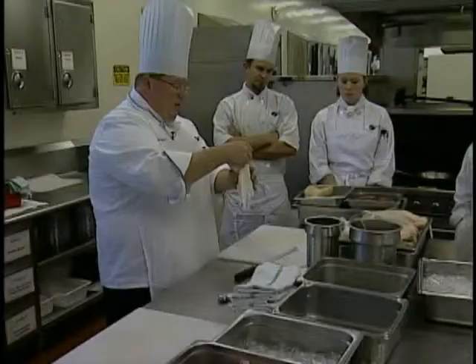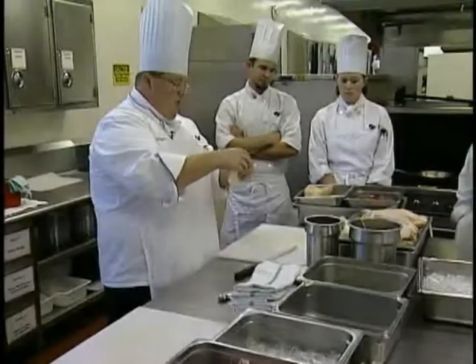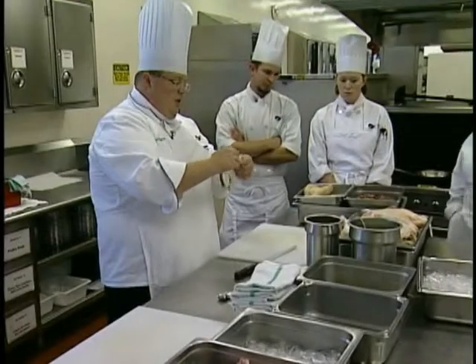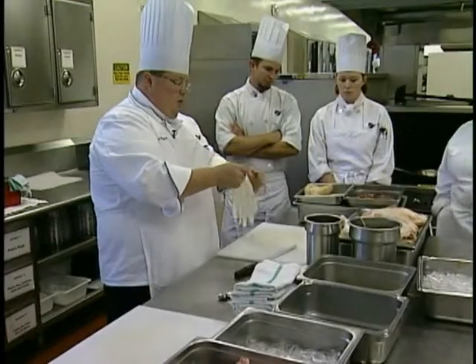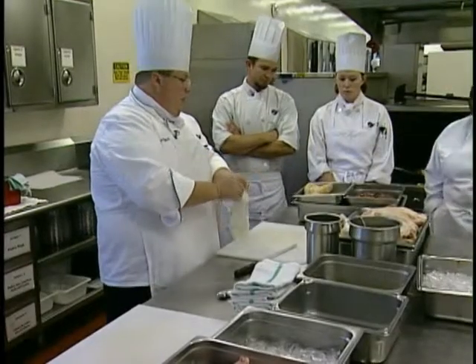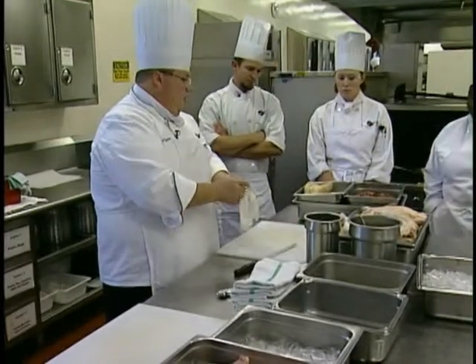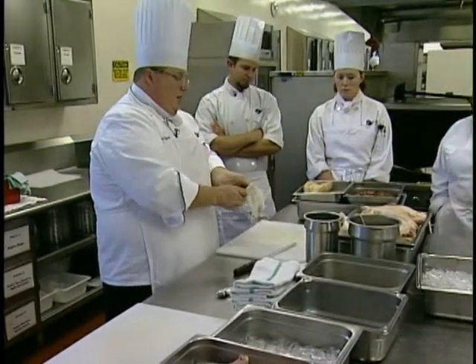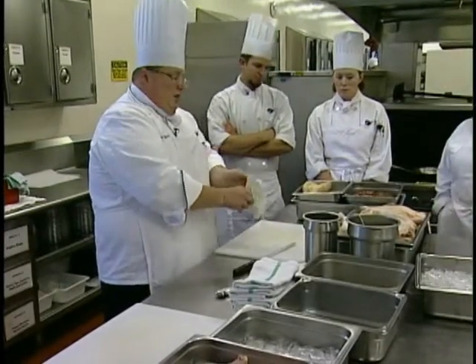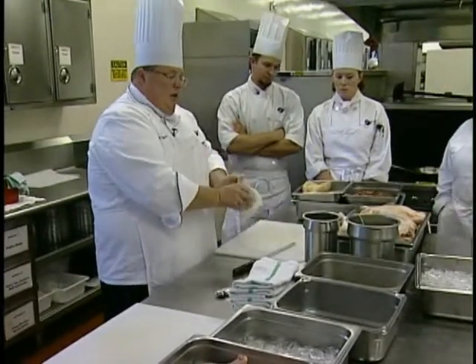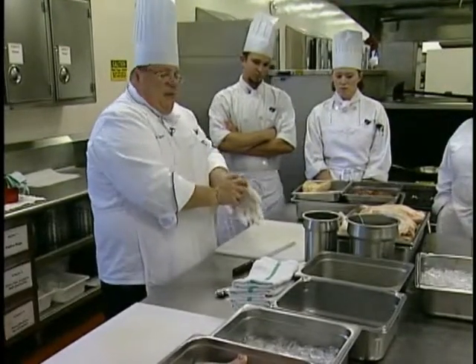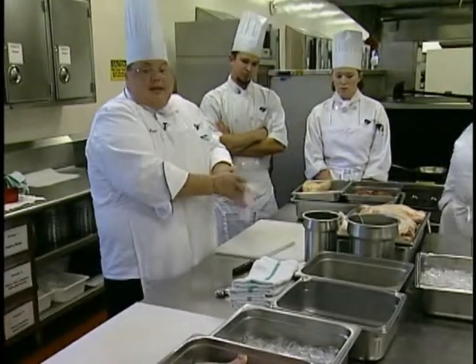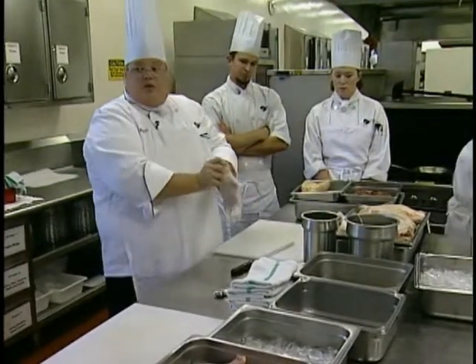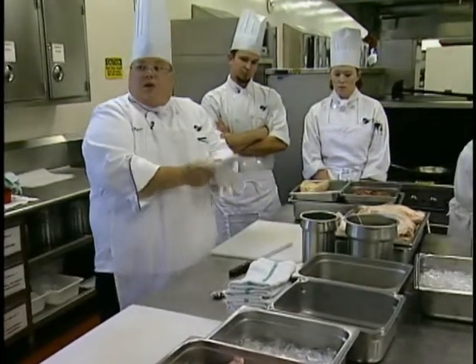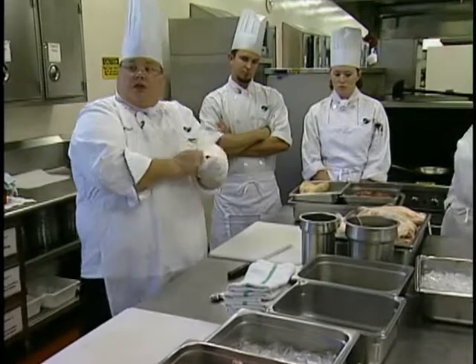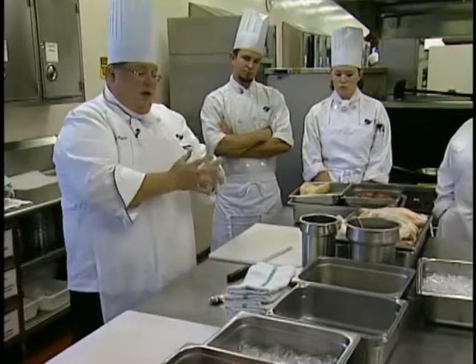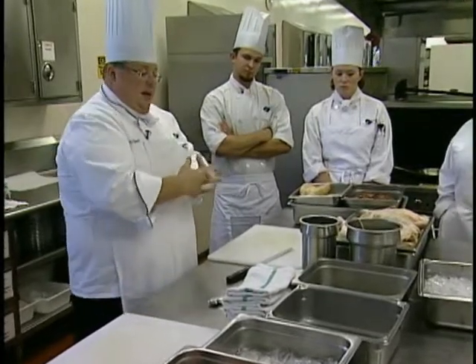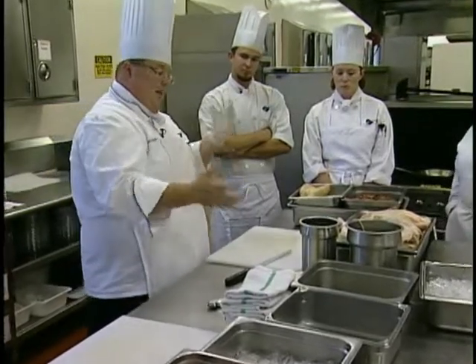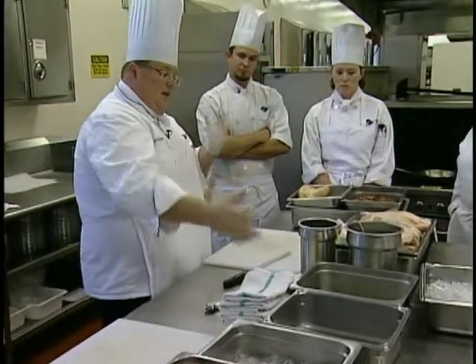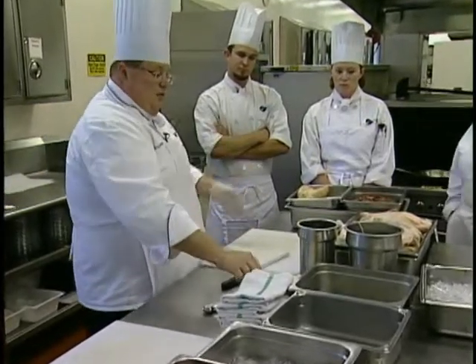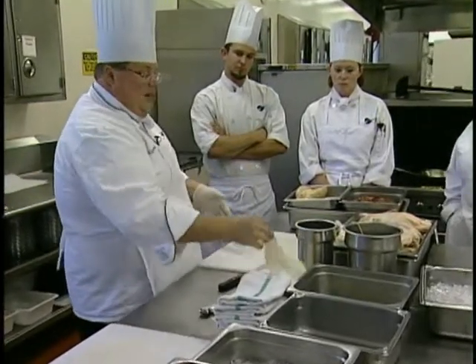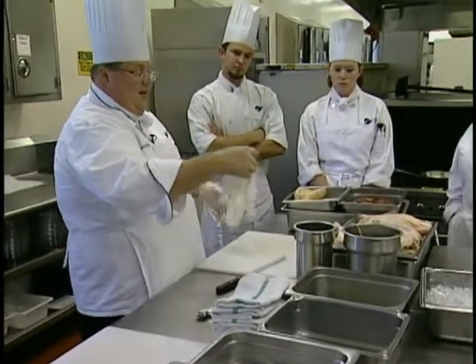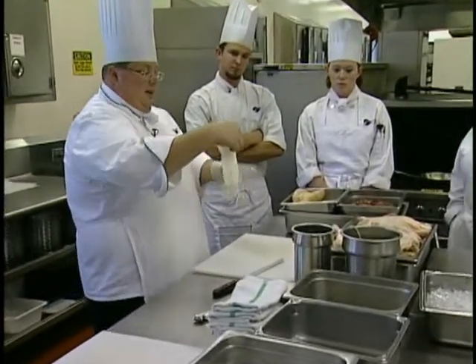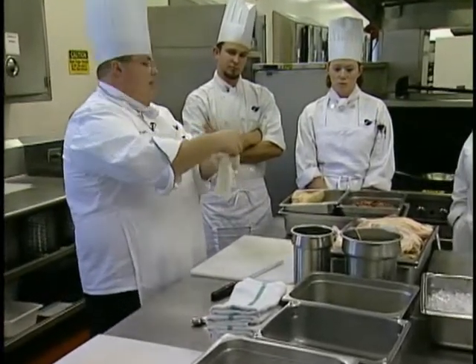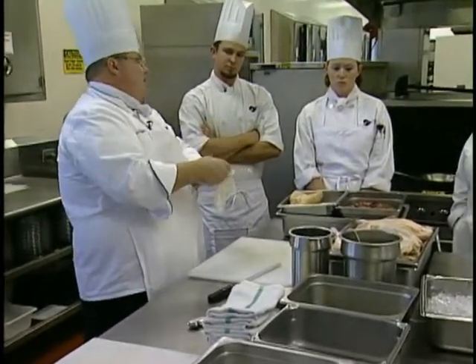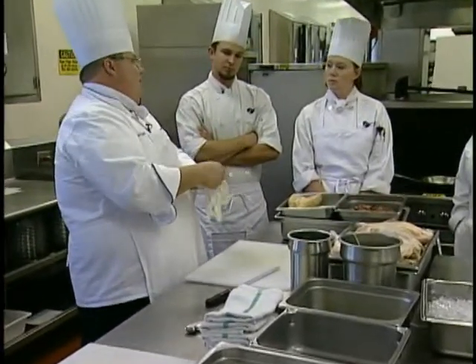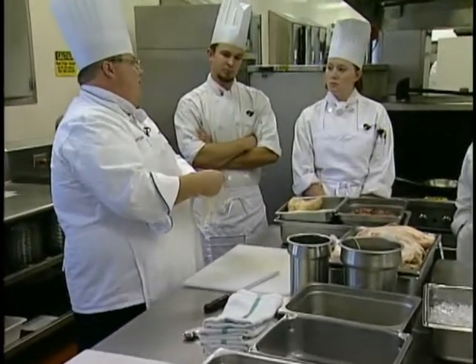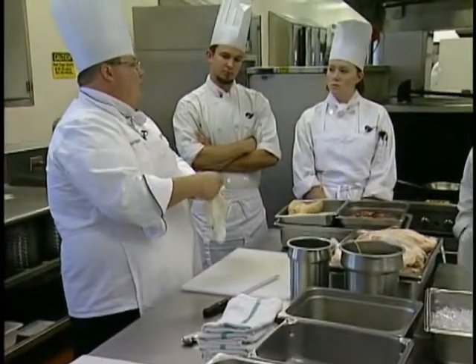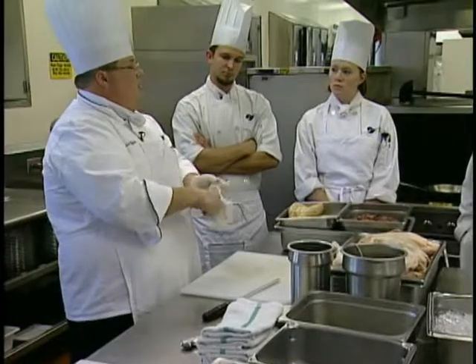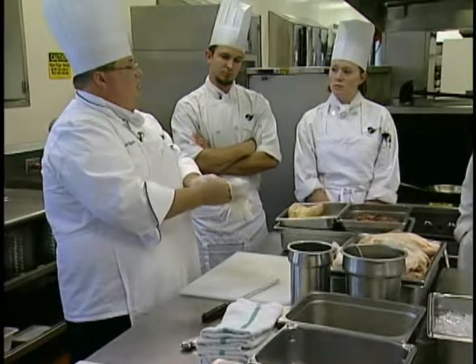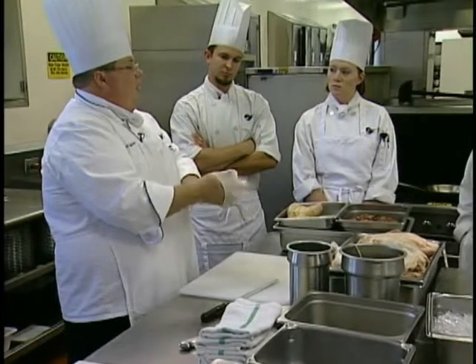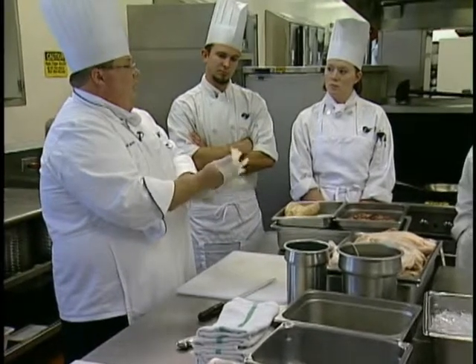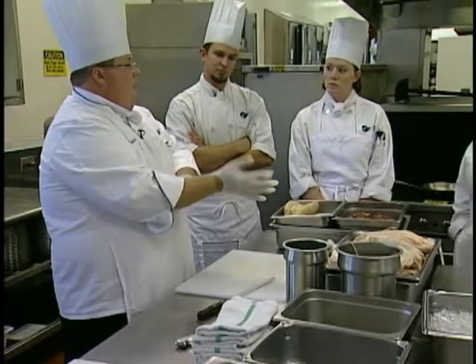The first thing we're going to do is start with the foie gras. In the foie gras, first and foremost, the kind of duality of it is that it is a liver, and so we do need to do a little bit of cleaning with it.